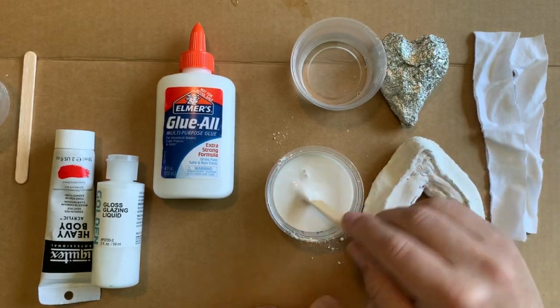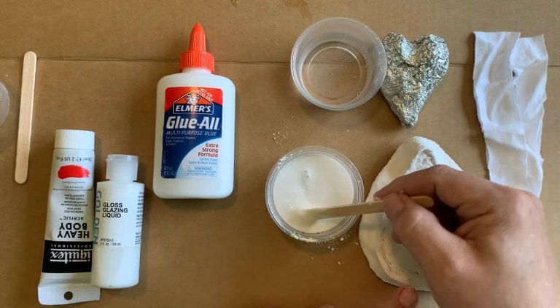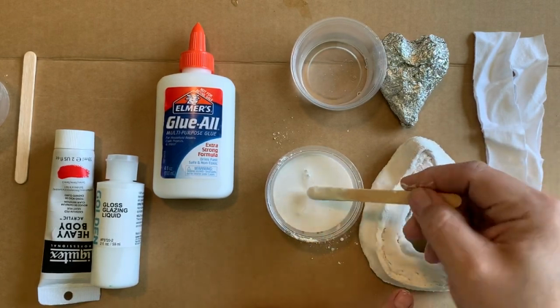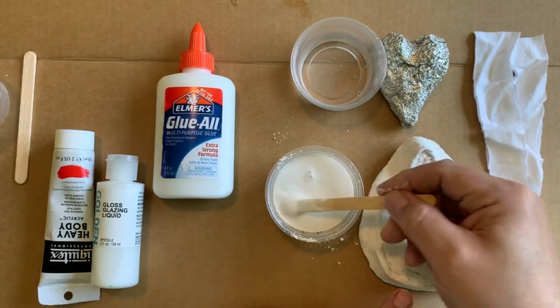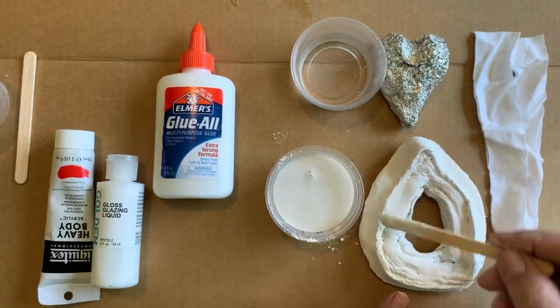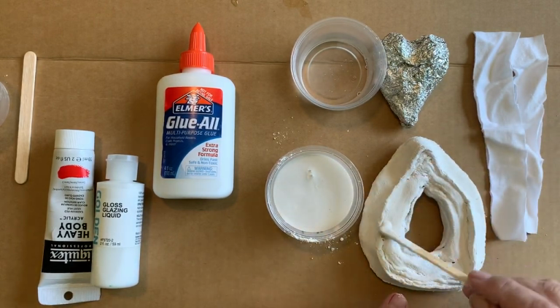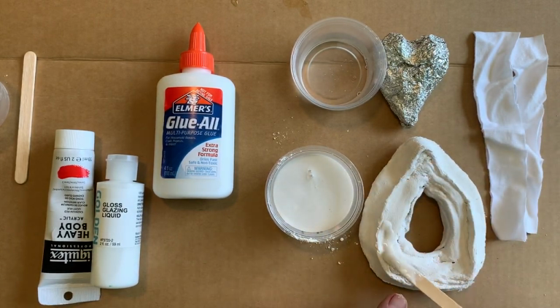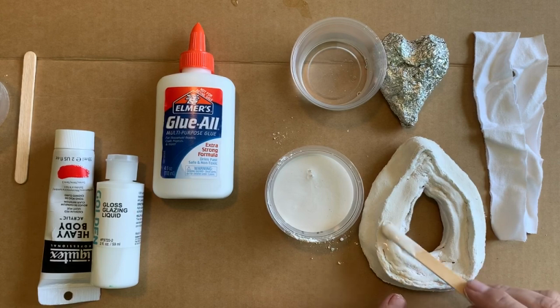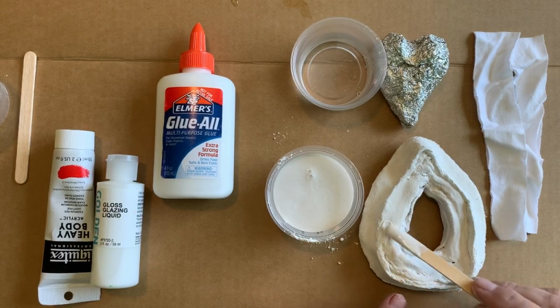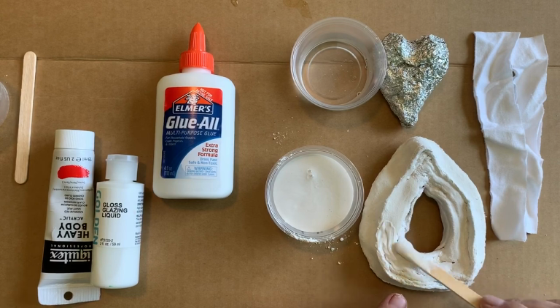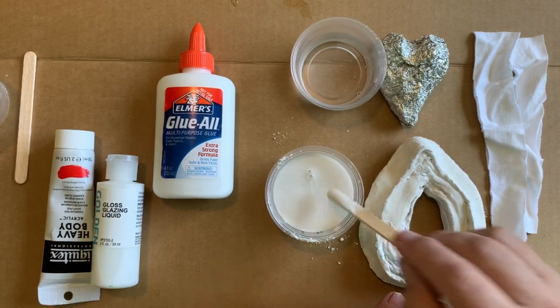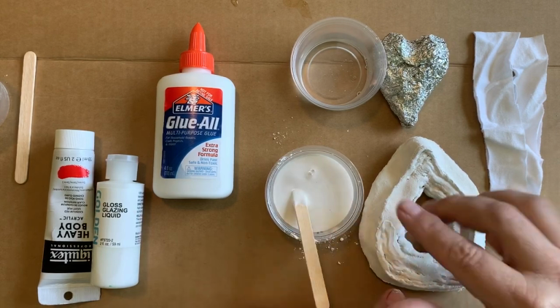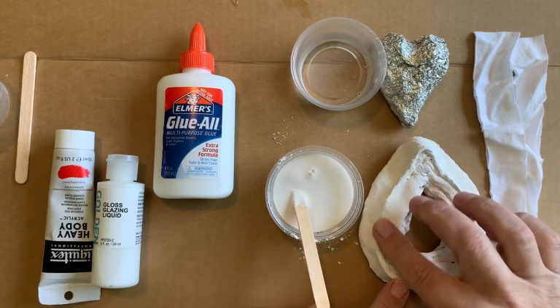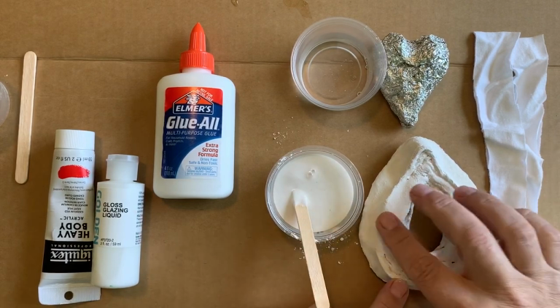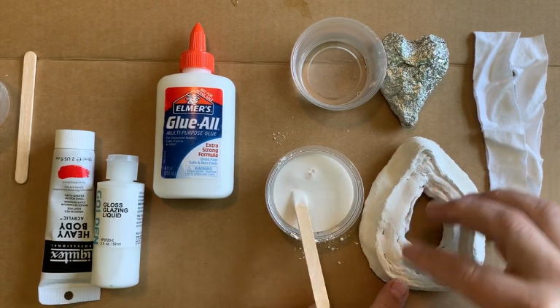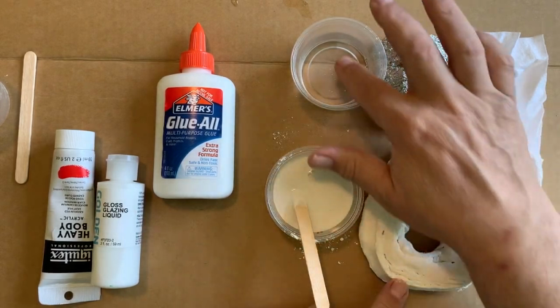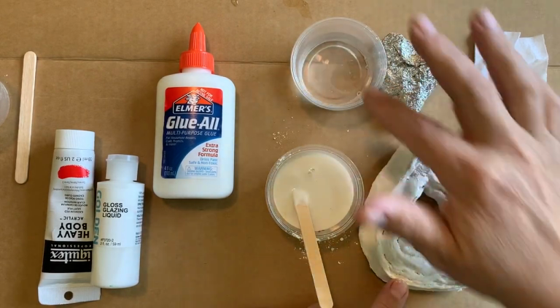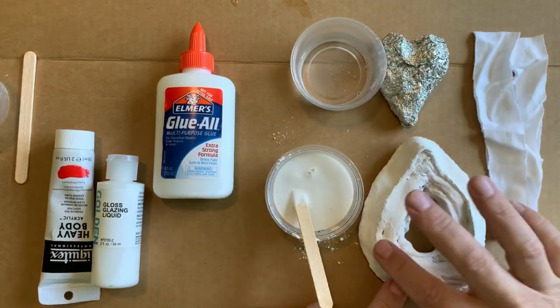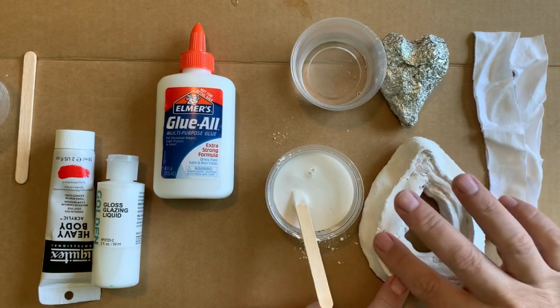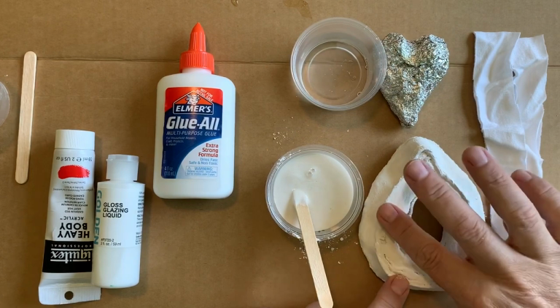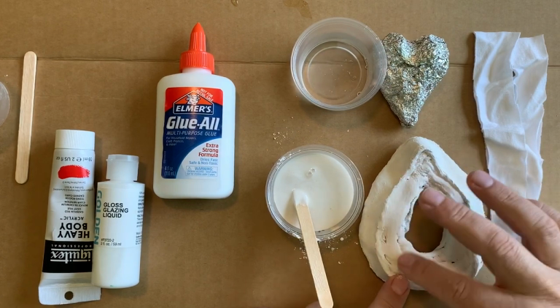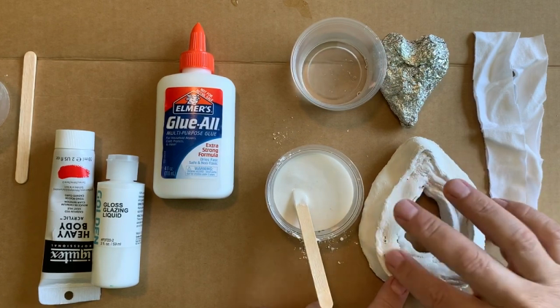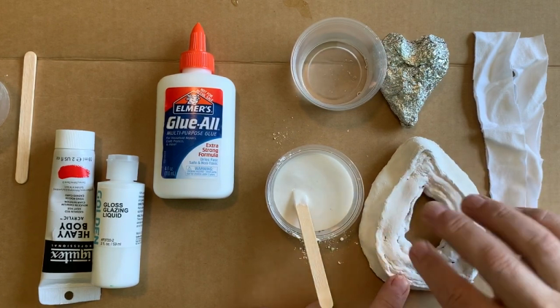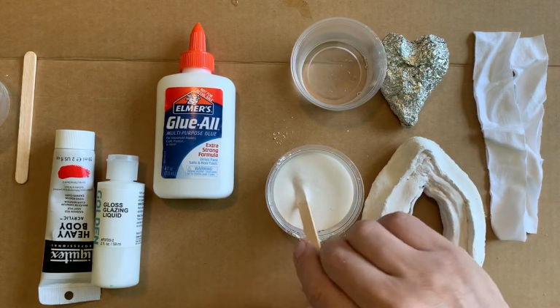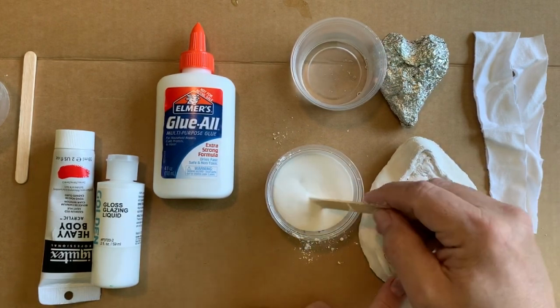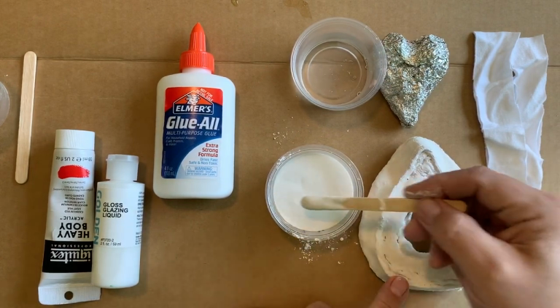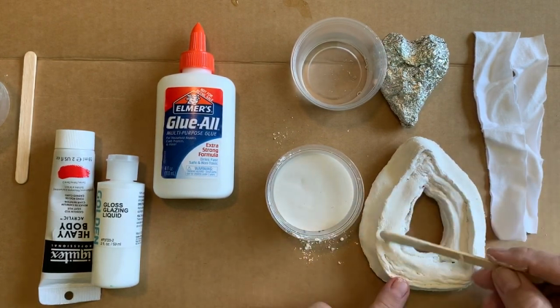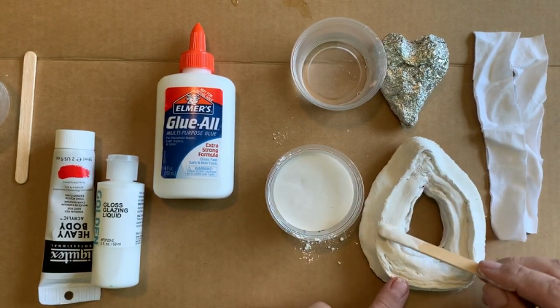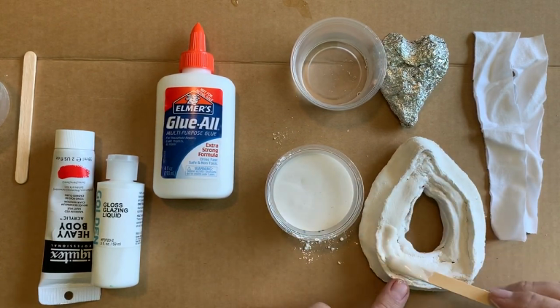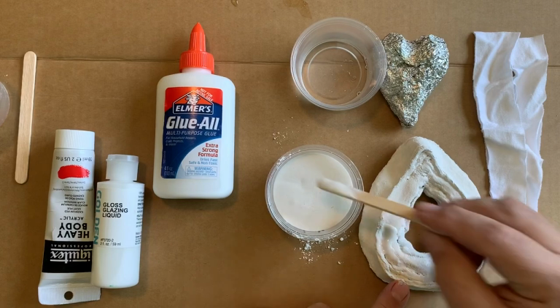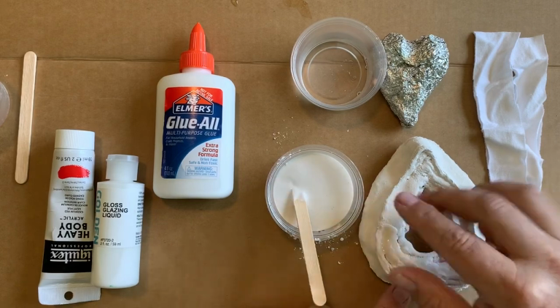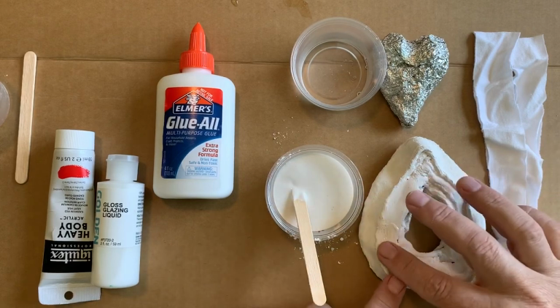Liquid plaster will generally harden within about five to ten minutes. It can also depend on how much you mix it and the temperature of the water you're adding into it.